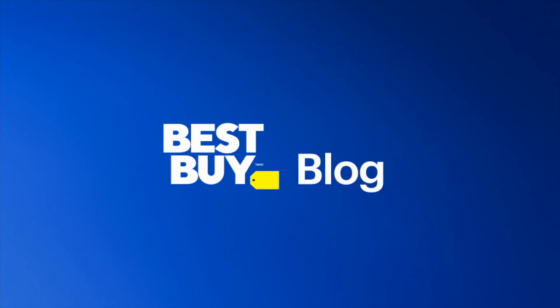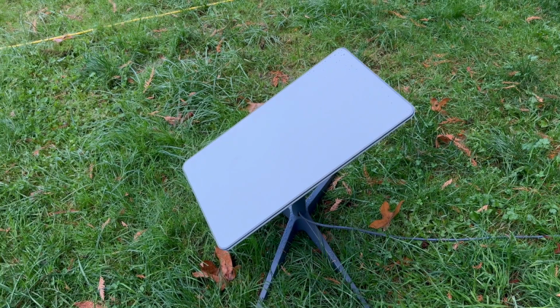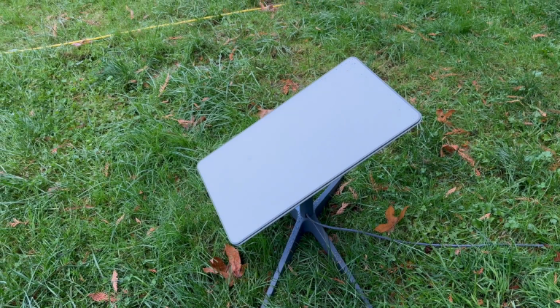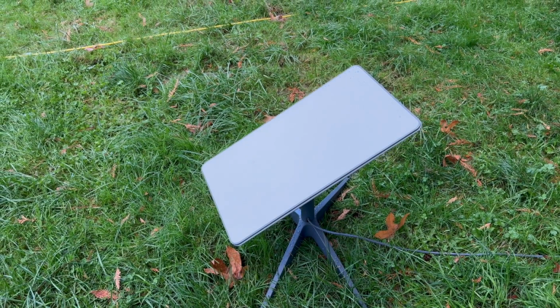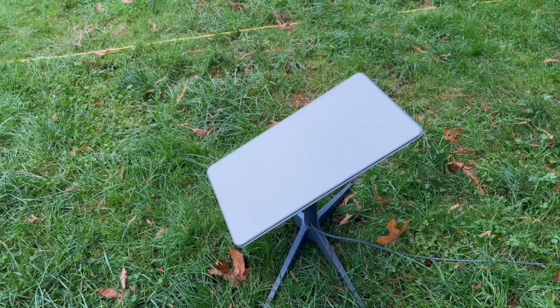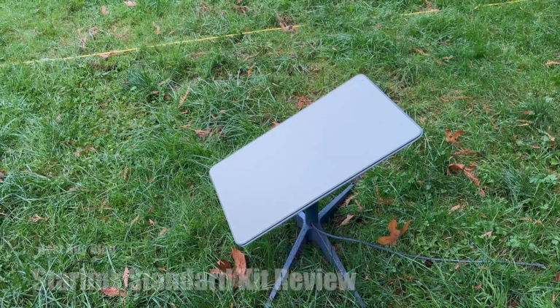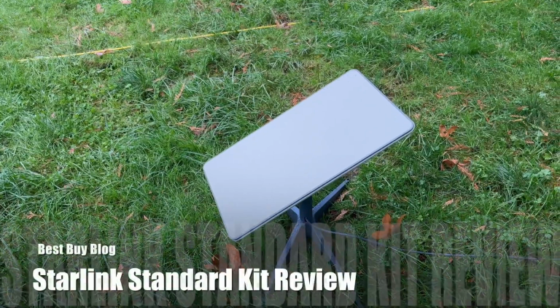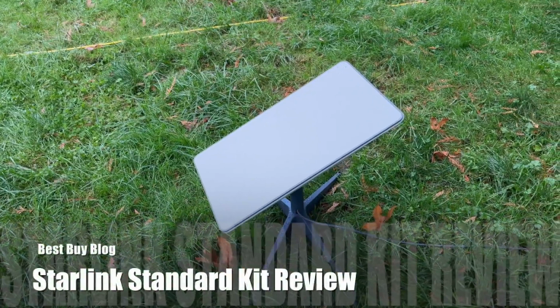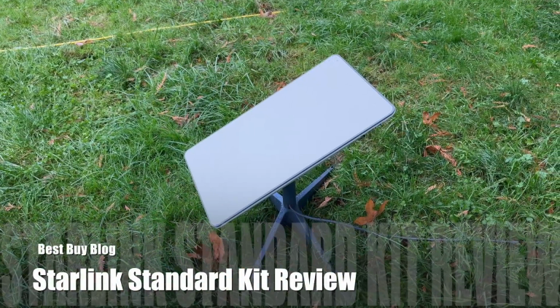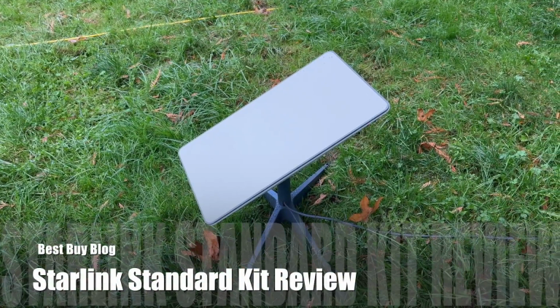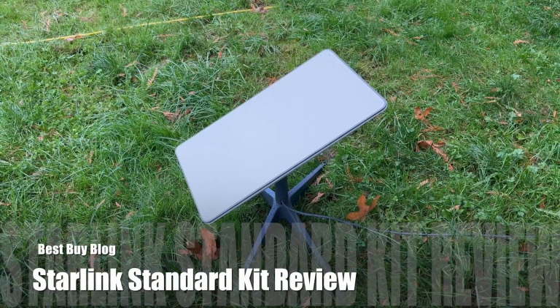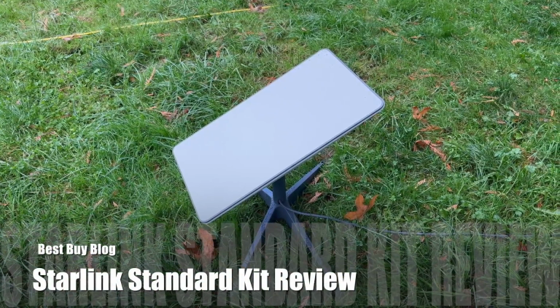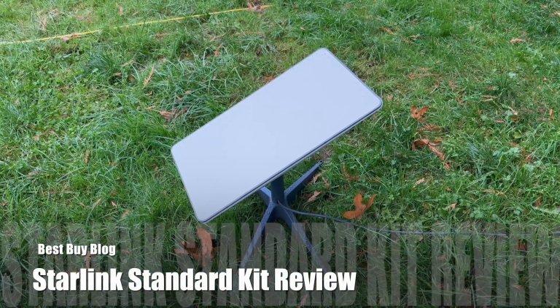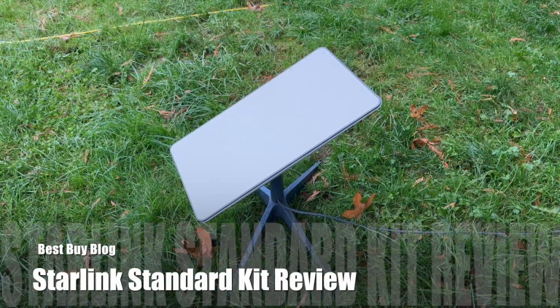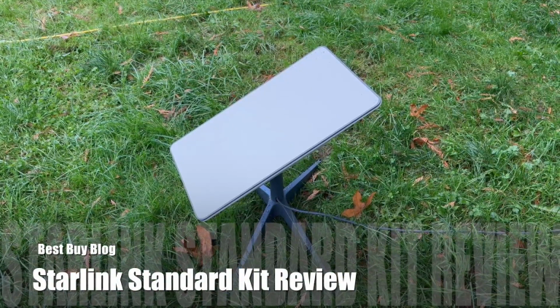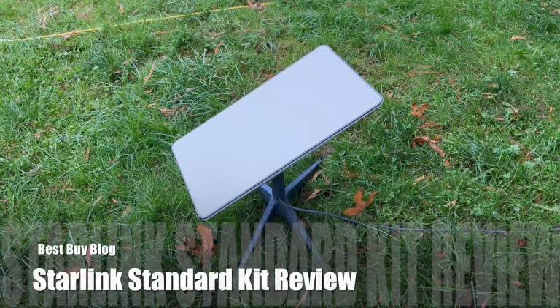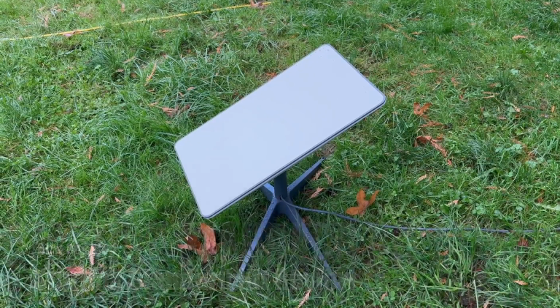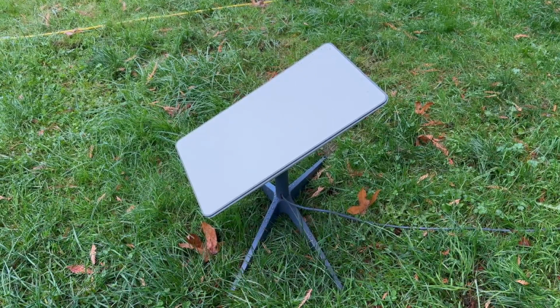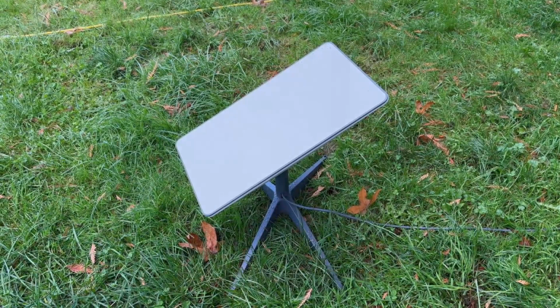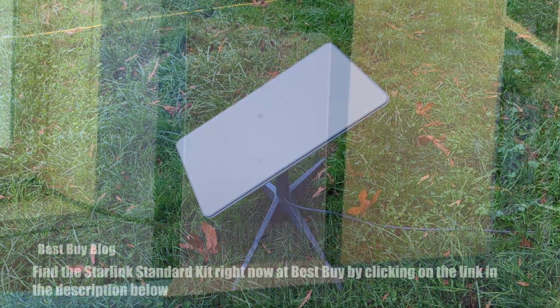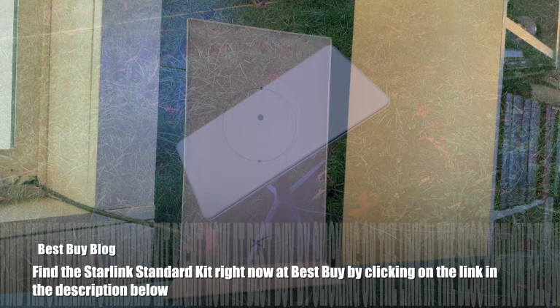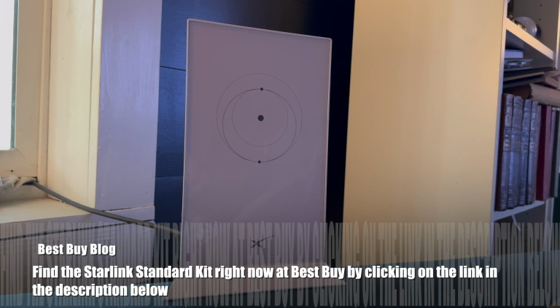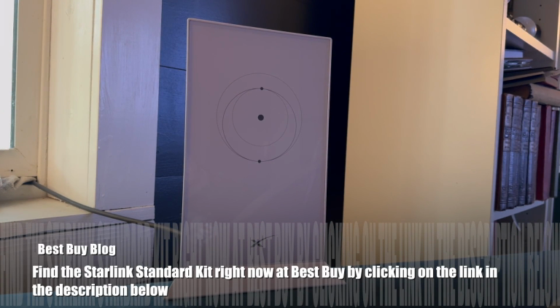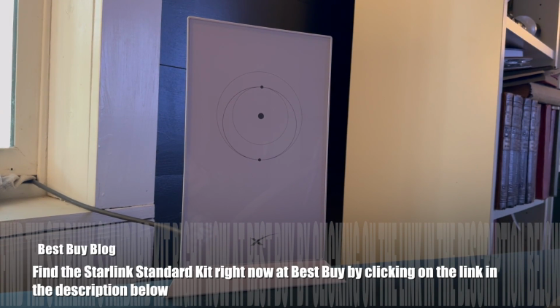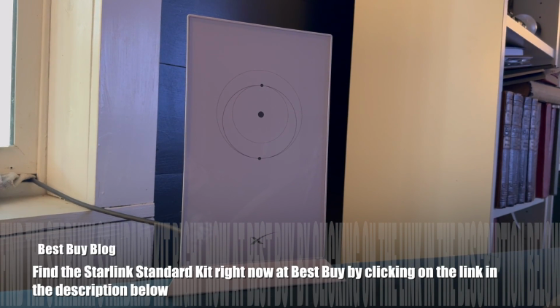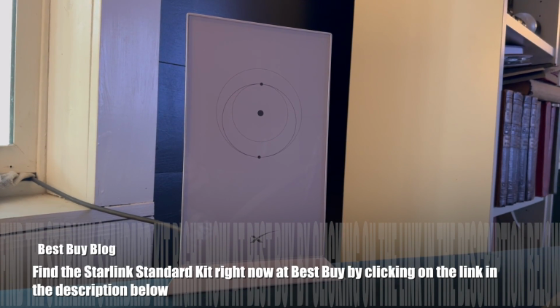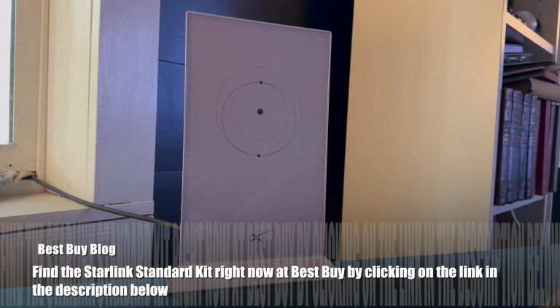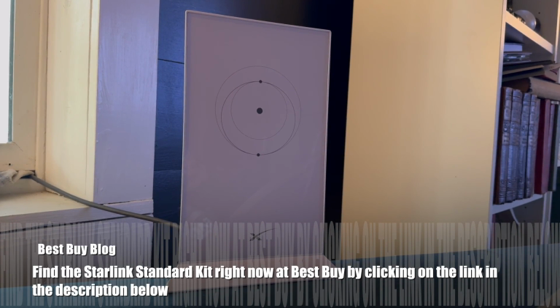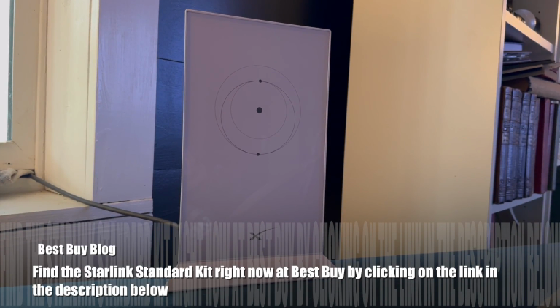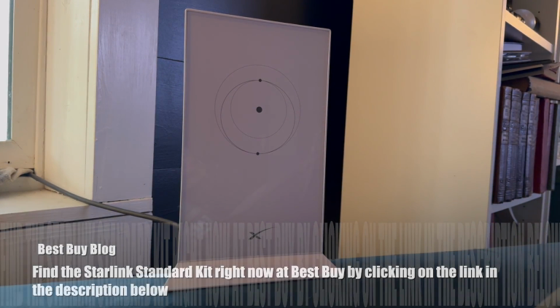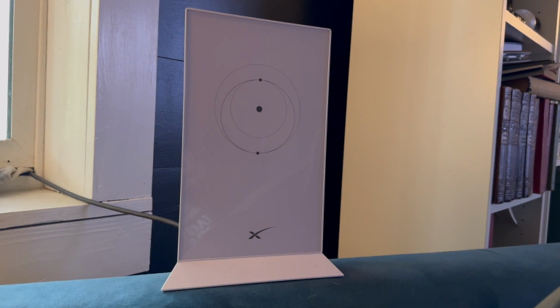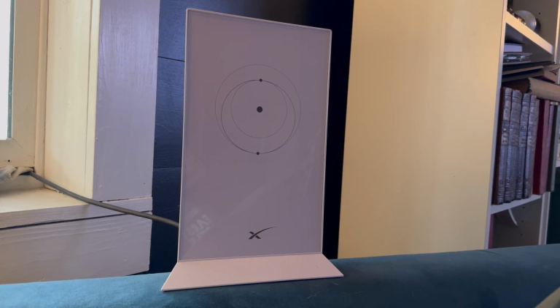Hey, it's Shelley from Best Buy Blog. I've just set up and I've been using the Starlink Standard Kit. You can find the Starlink Standard Kit by clicking on the link in the description below and heading to Best Buy right now.